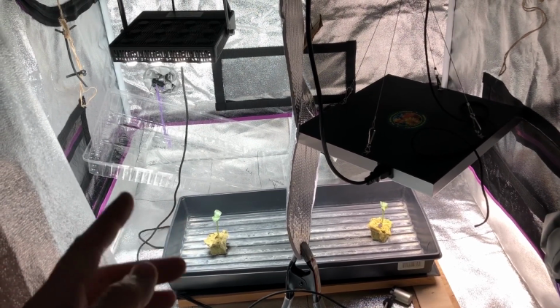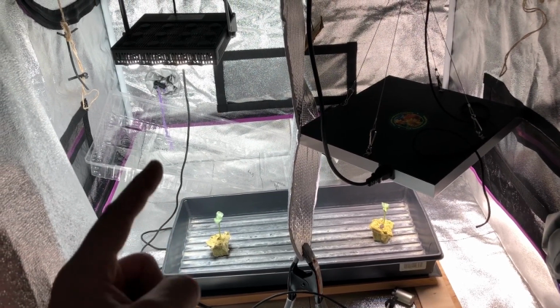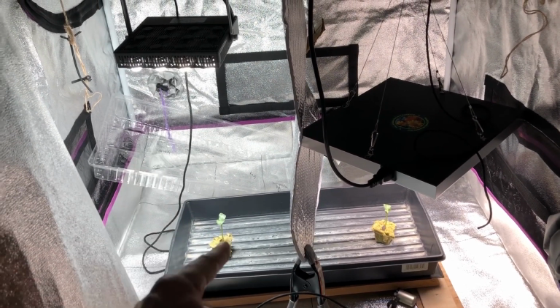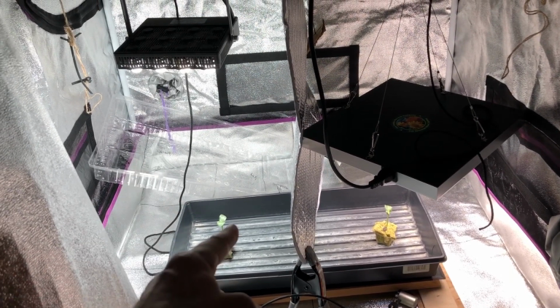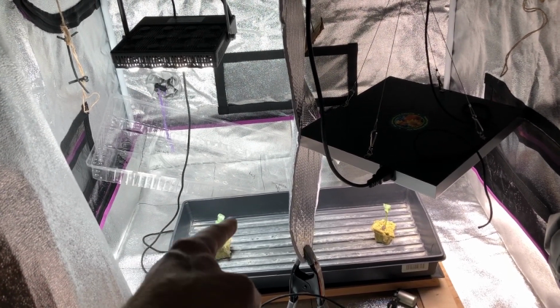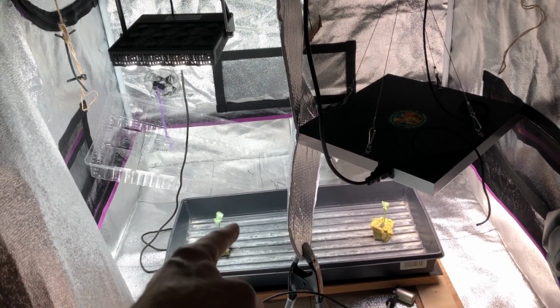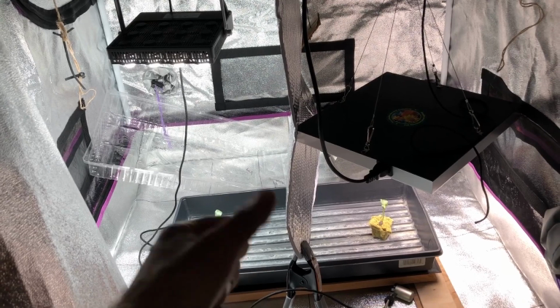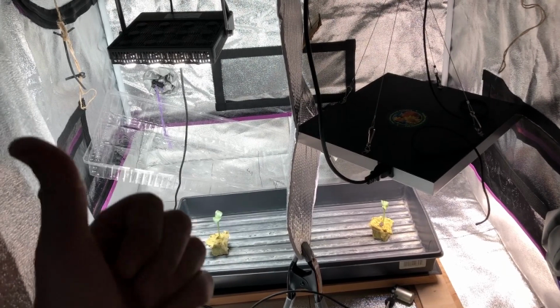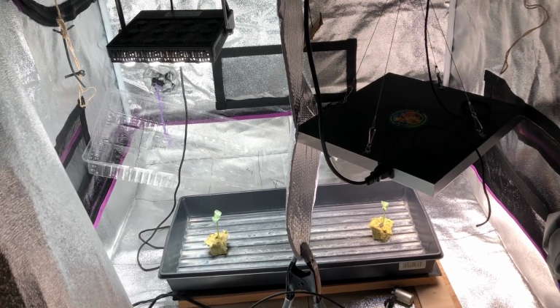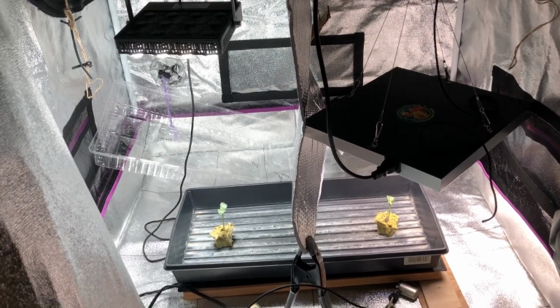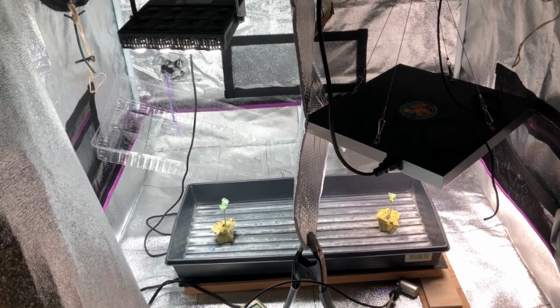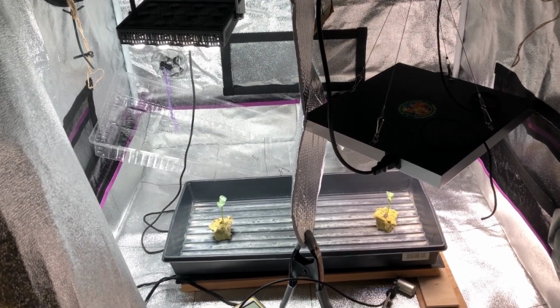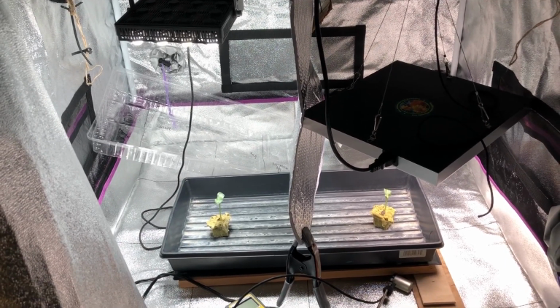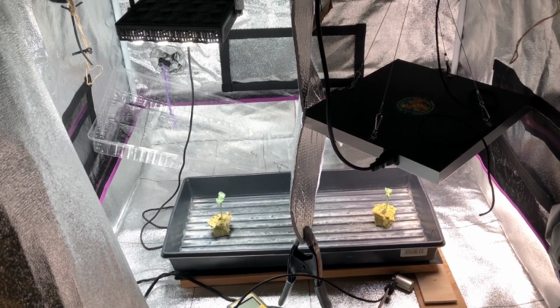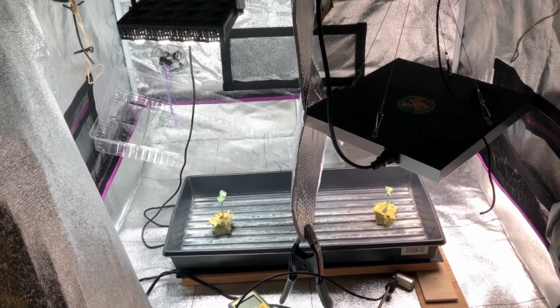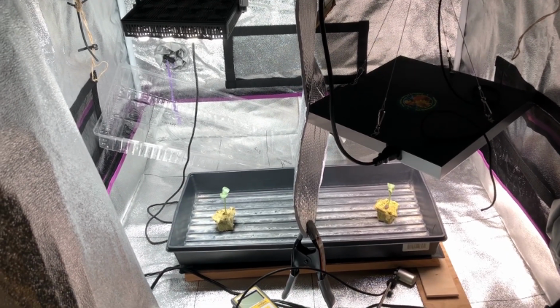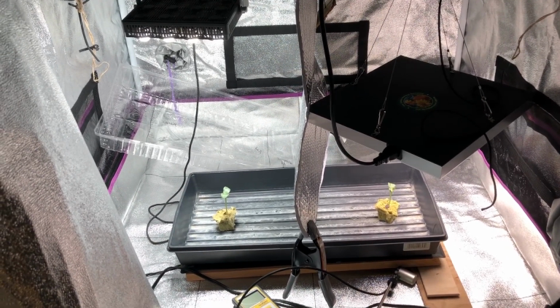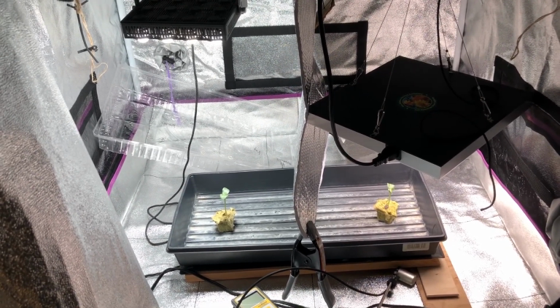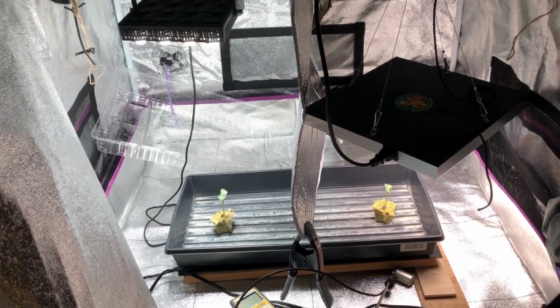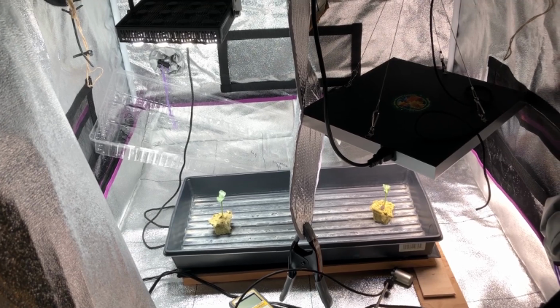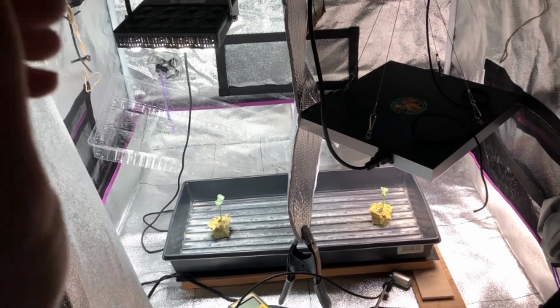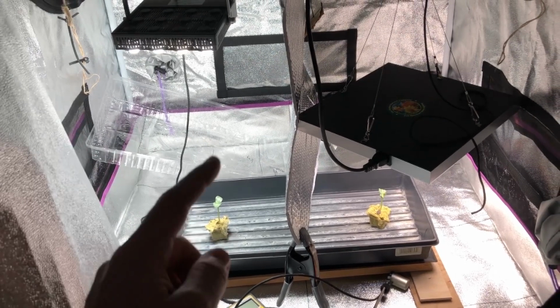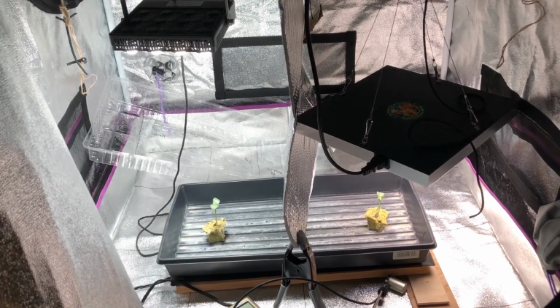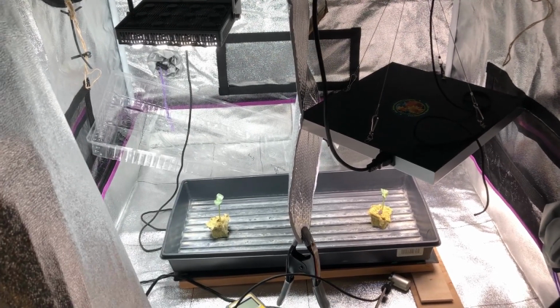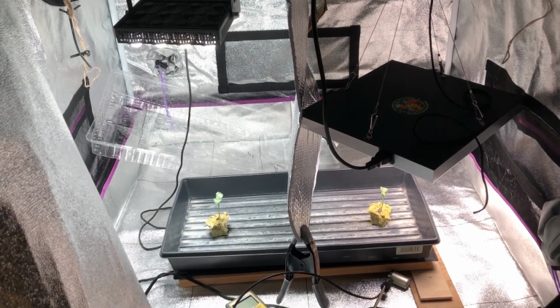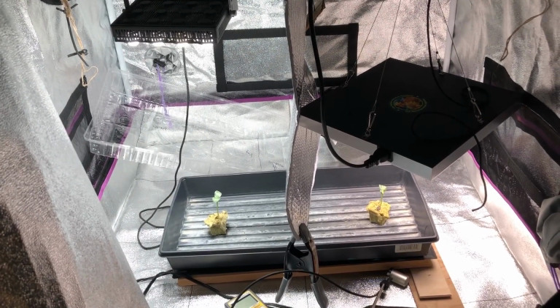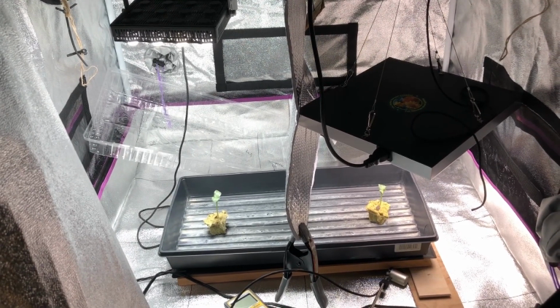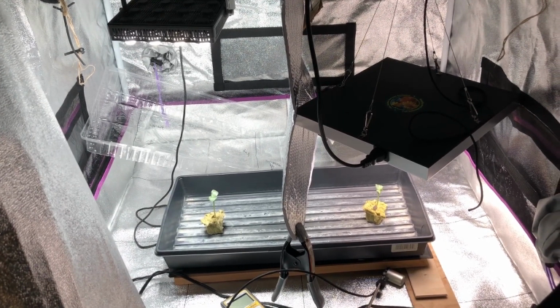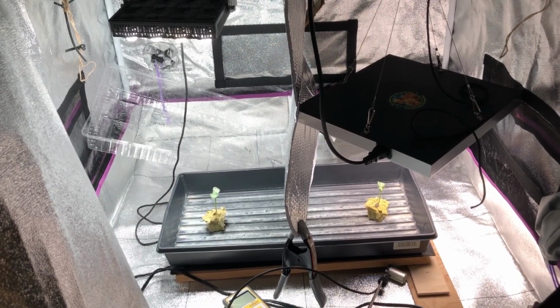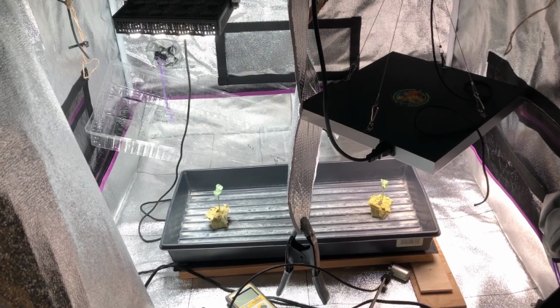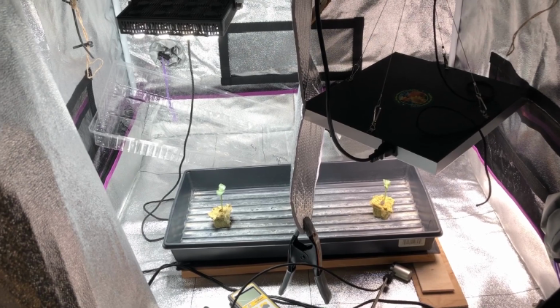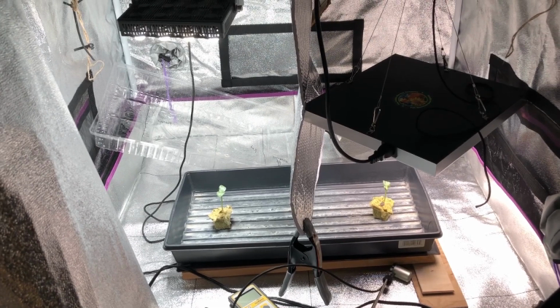Right now we're going to be taking these seedlings and moving them over to the other grow tent where I've got my Mars Hydro SP3000 set up. We're going to grow some watermelons indoors since I had a very terrible summer — the worst yet — growing watermelons outdoors. That's it for this video. Thanks for watching.